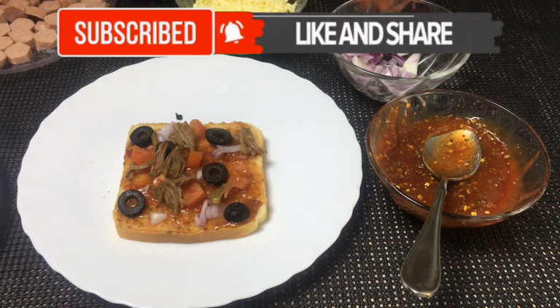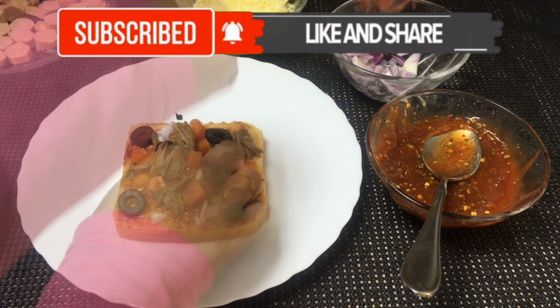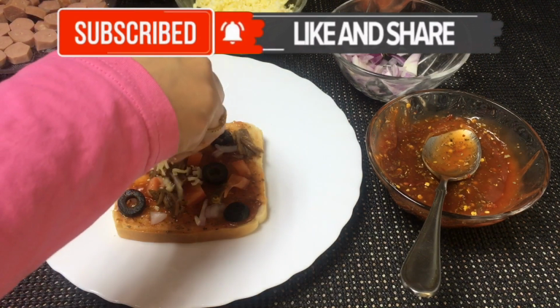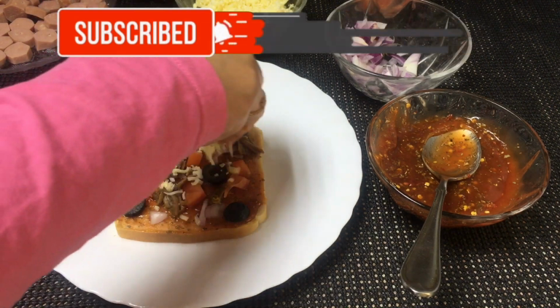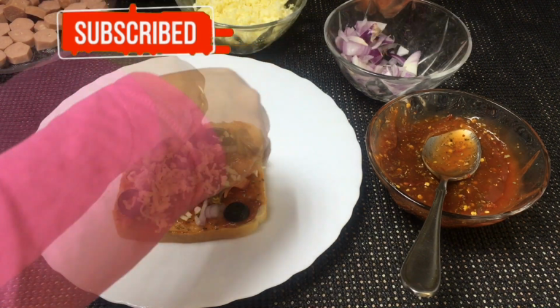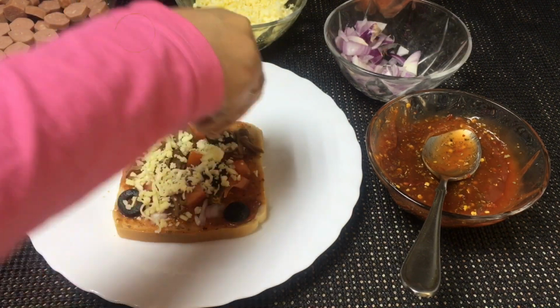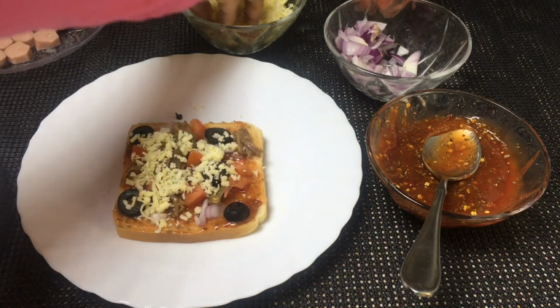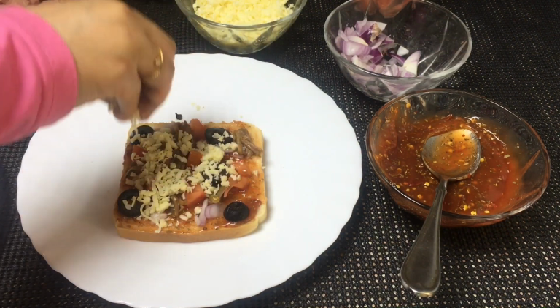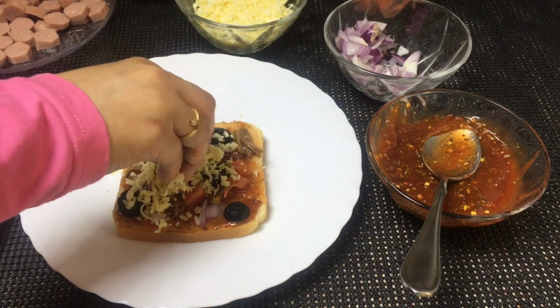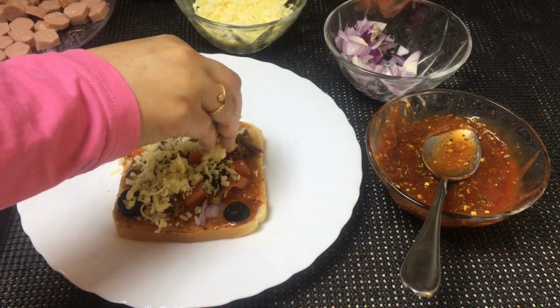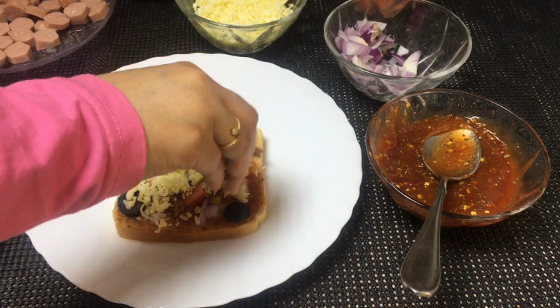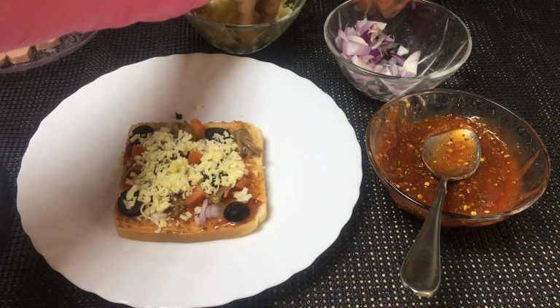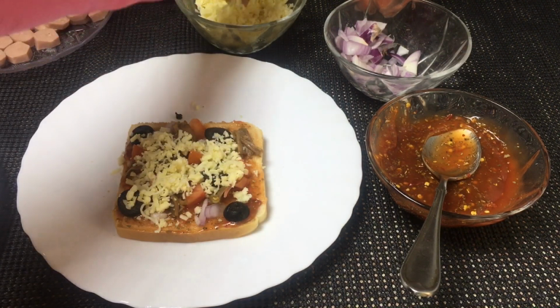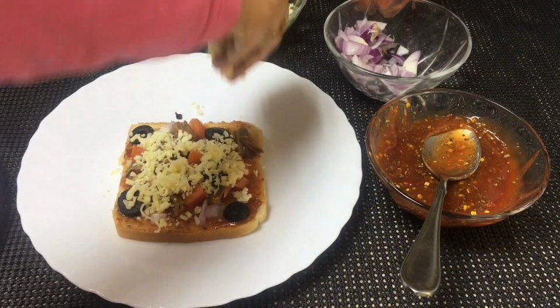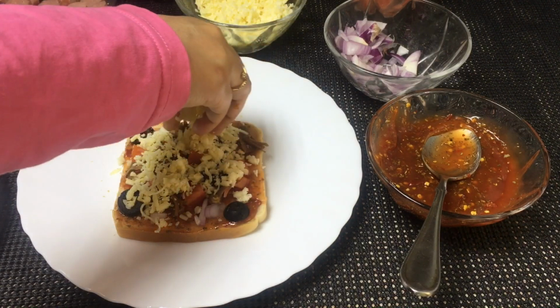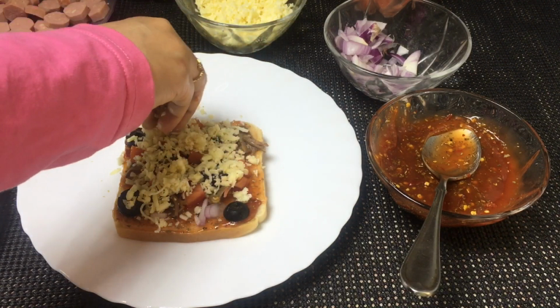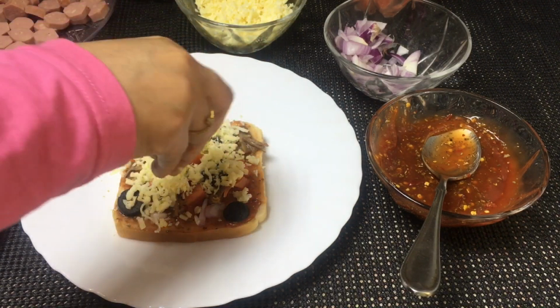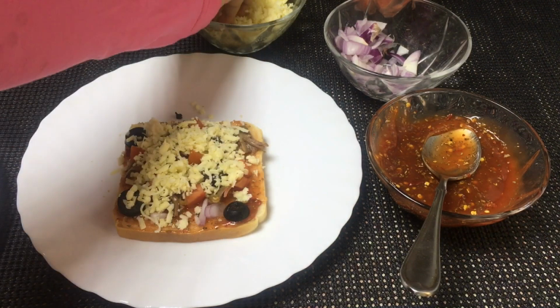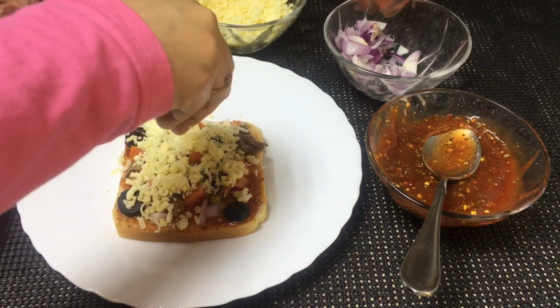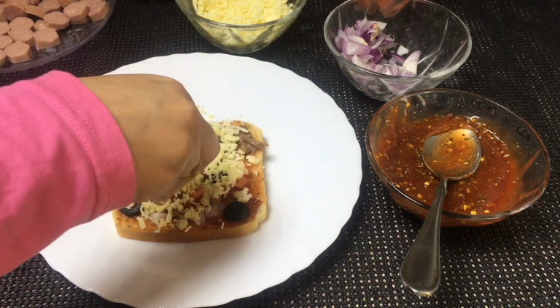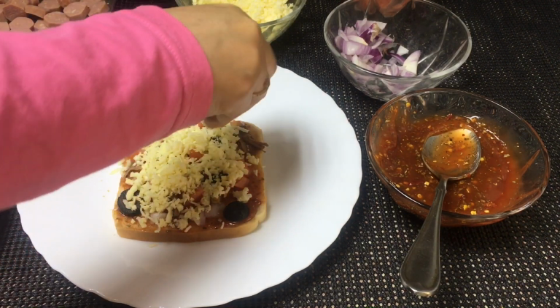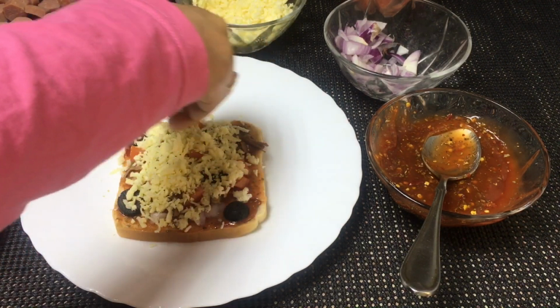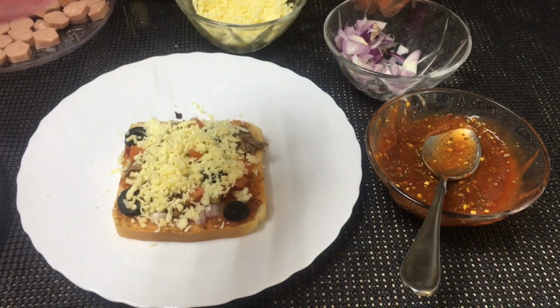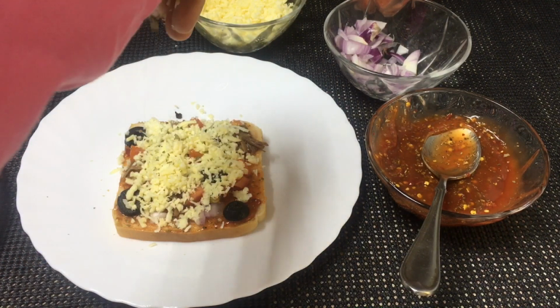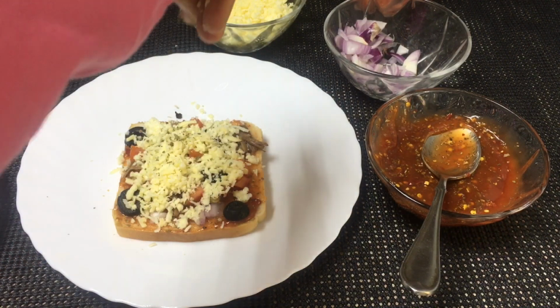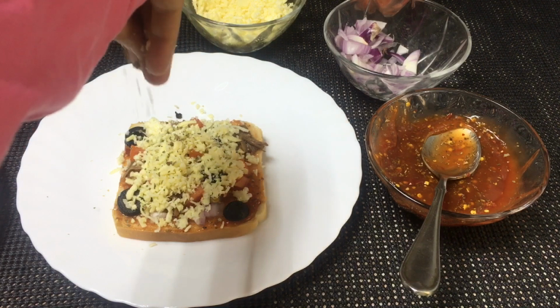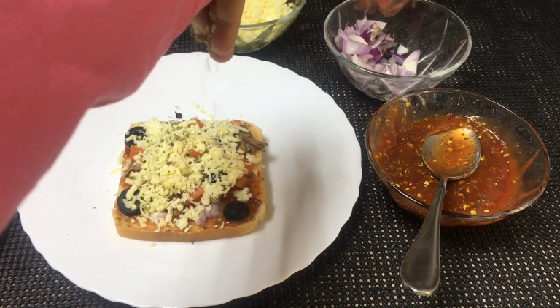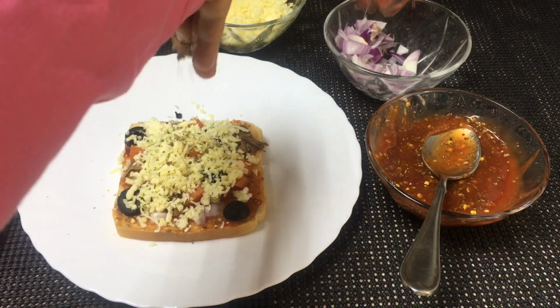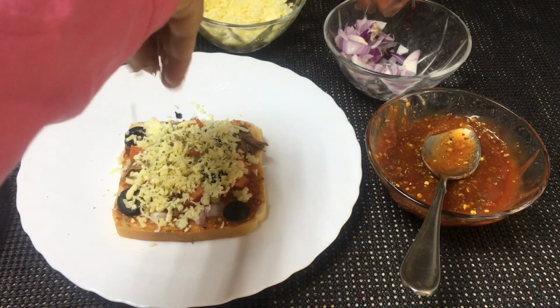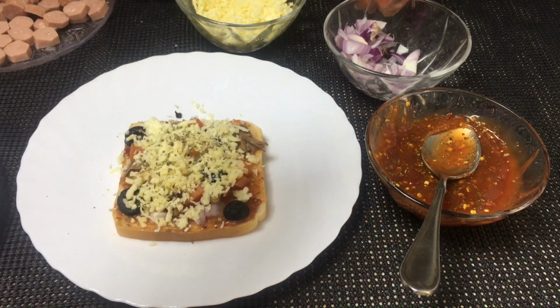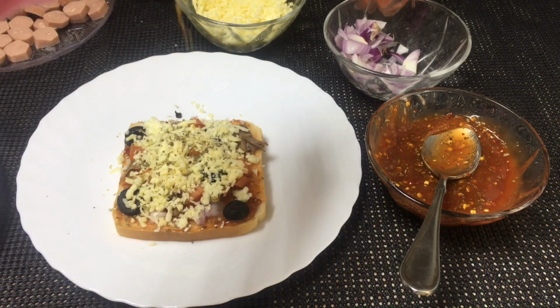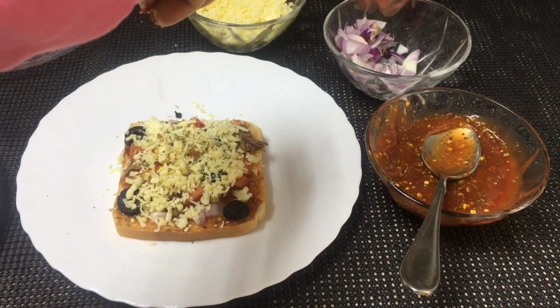You can sprinkle chili flakes on top. There are also chili flakes in the oil. You can add your chili flakes in the oil.